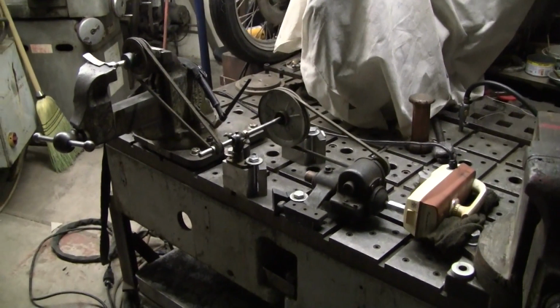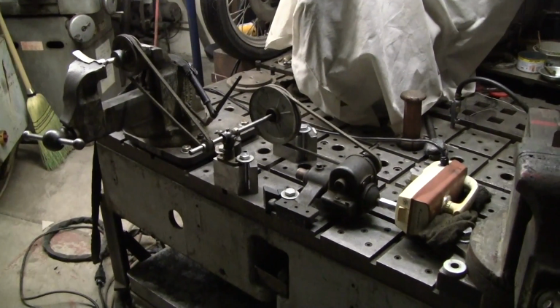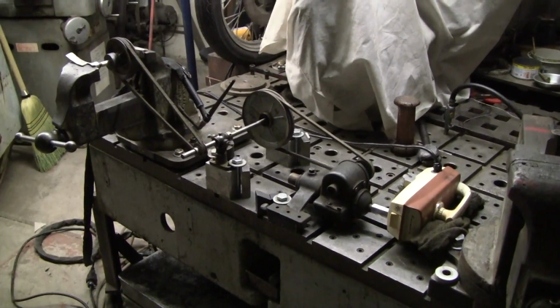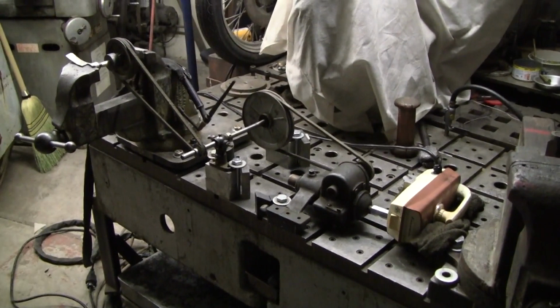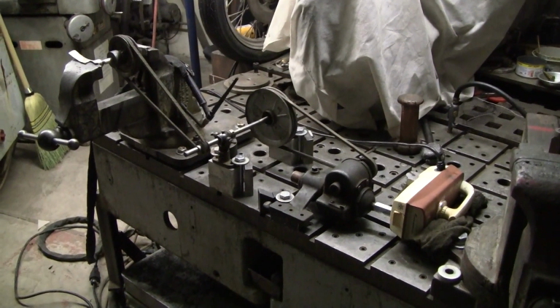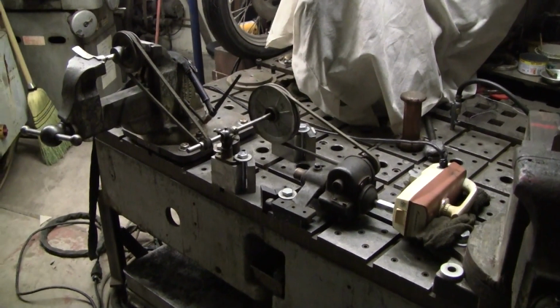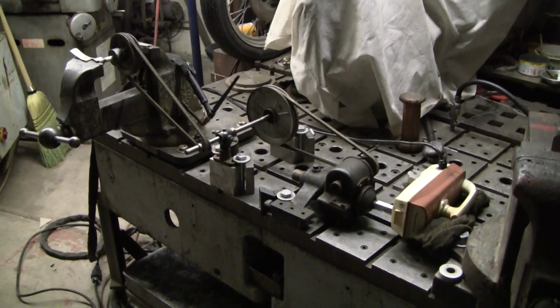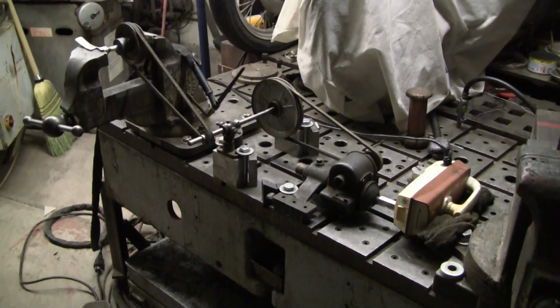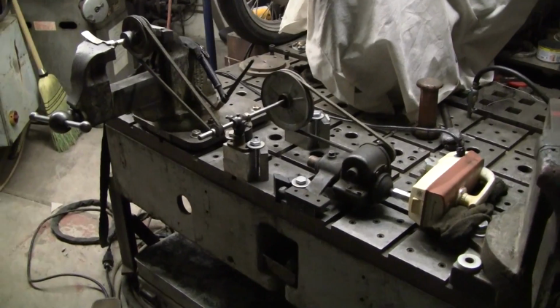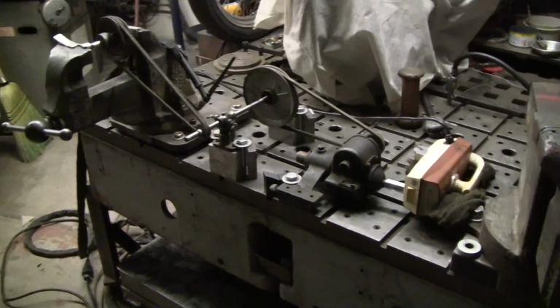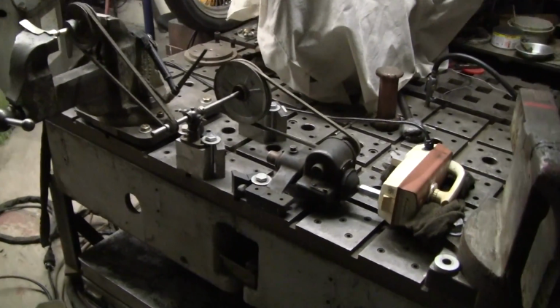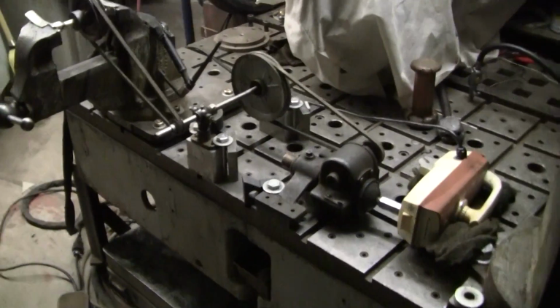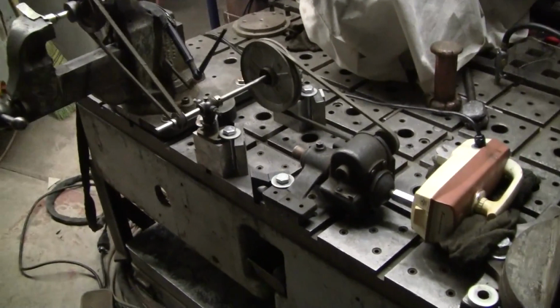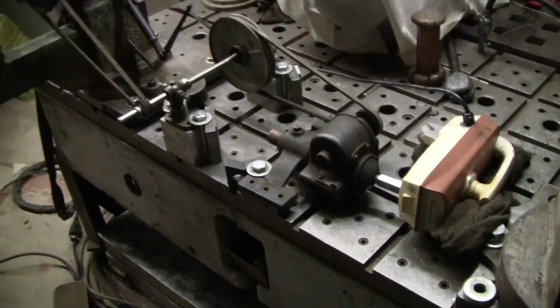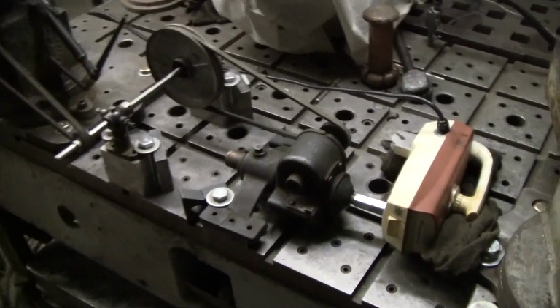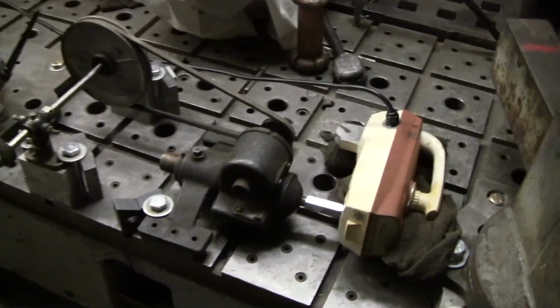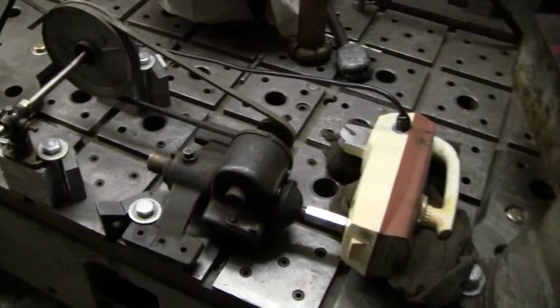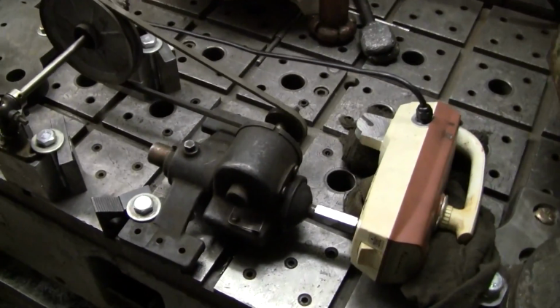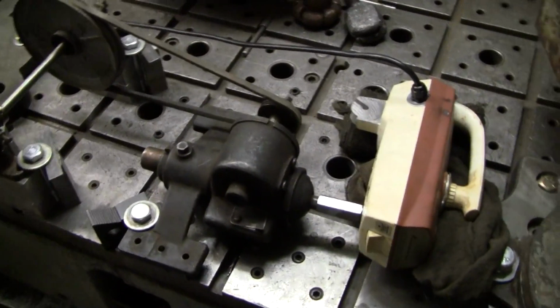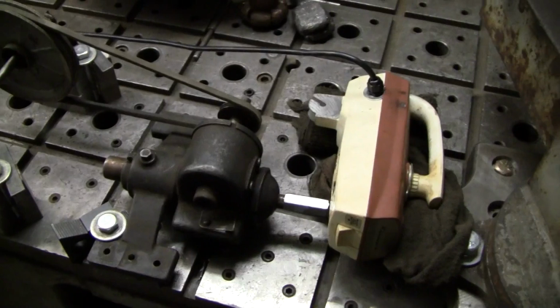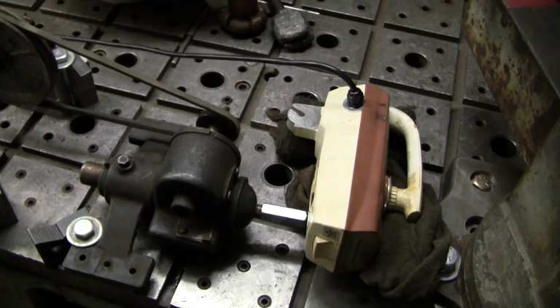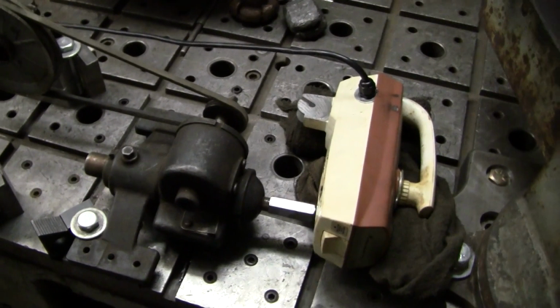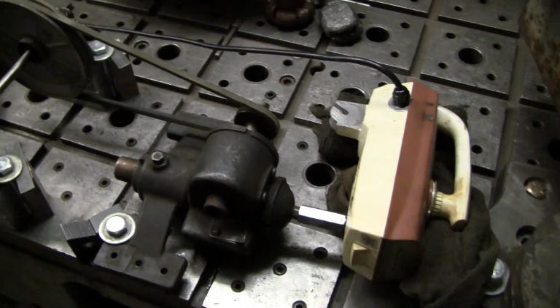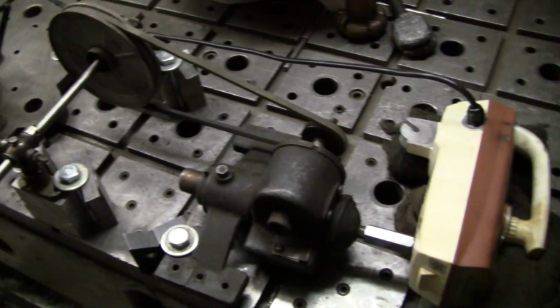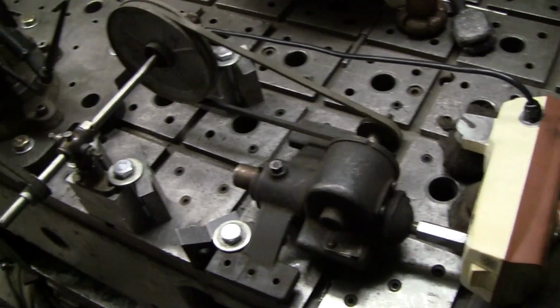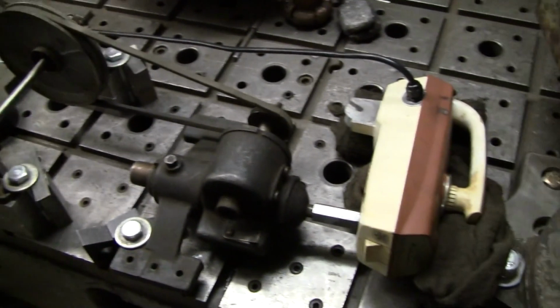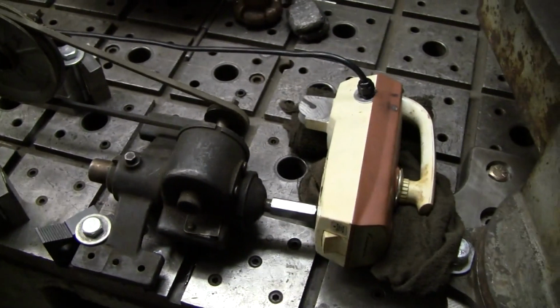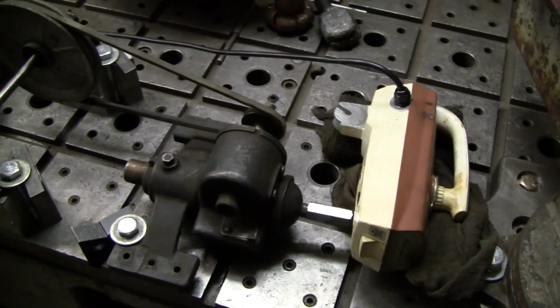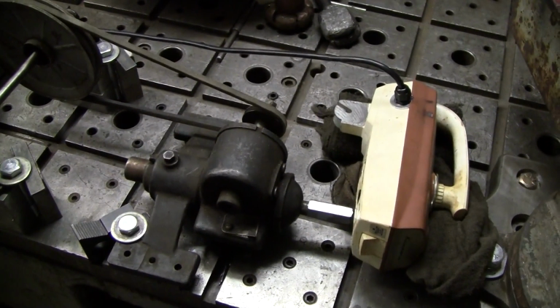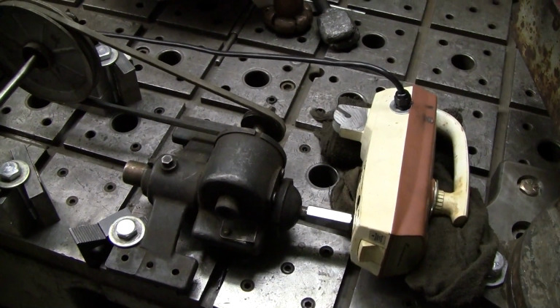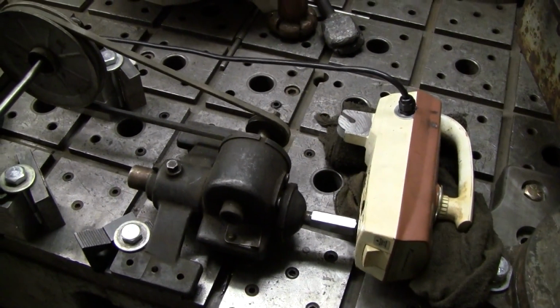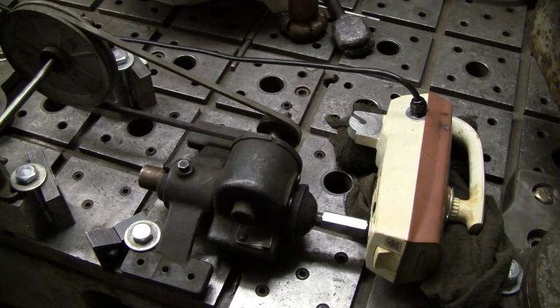Turntable? Who the heck needs a turntable? I don't need no stinkin' turntable. Here's my setup. Works great. What the heck. Here's the mixer. My wife mentioned that I can now say that this is a setup that's really cooking.